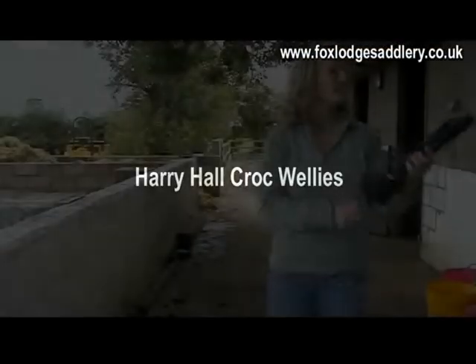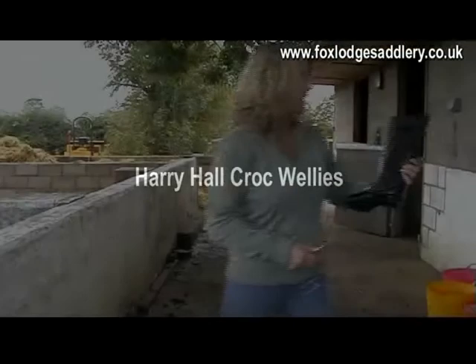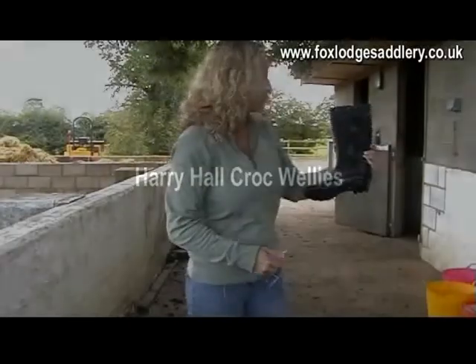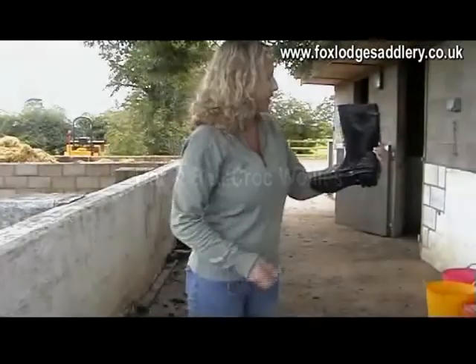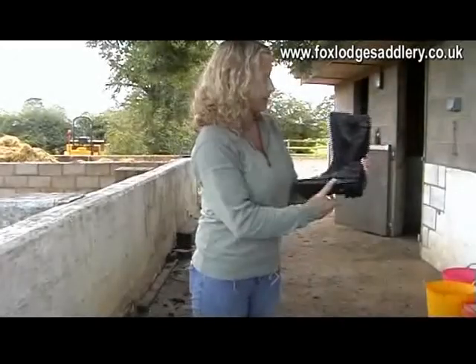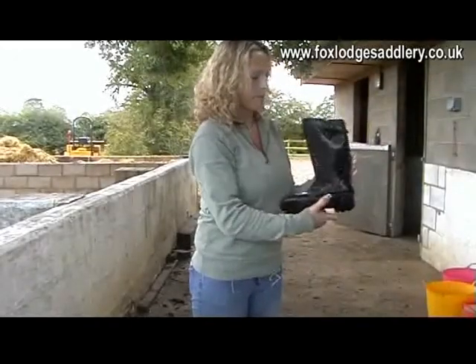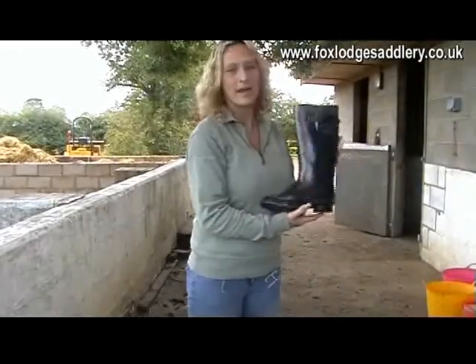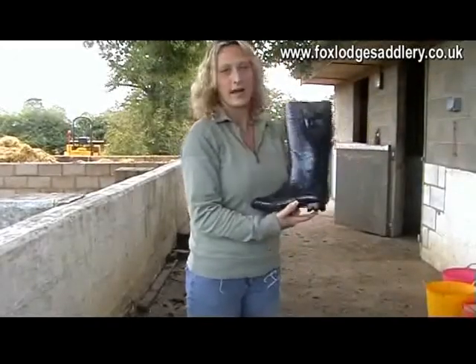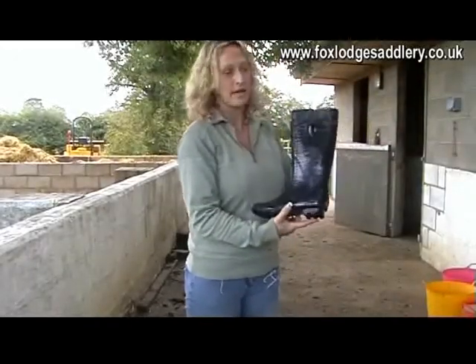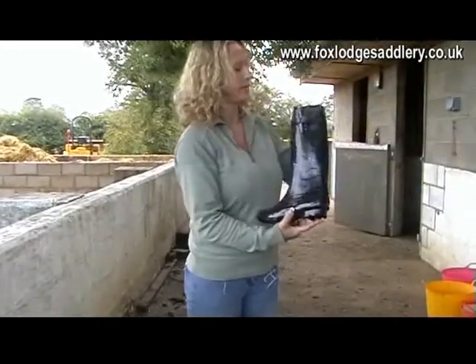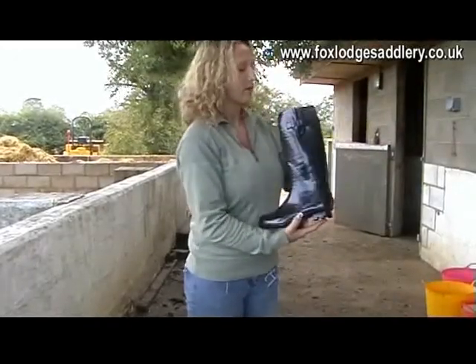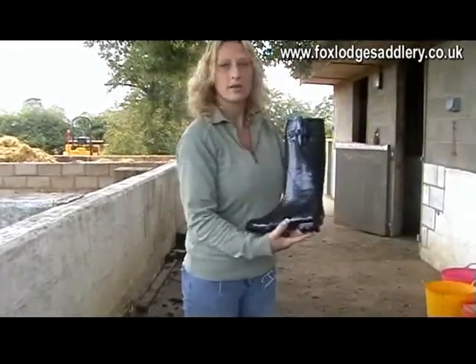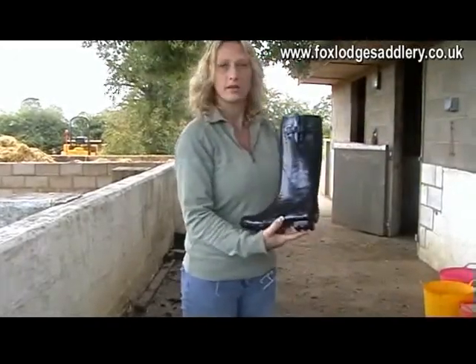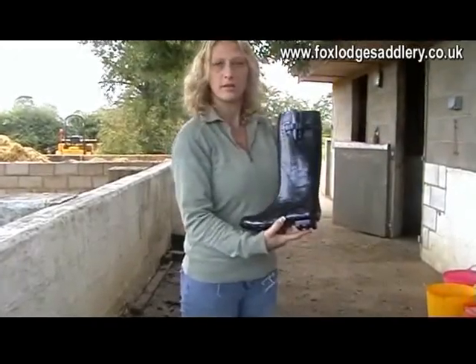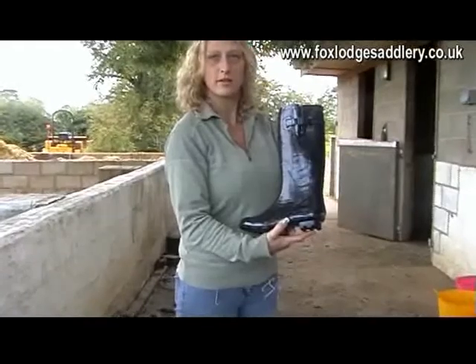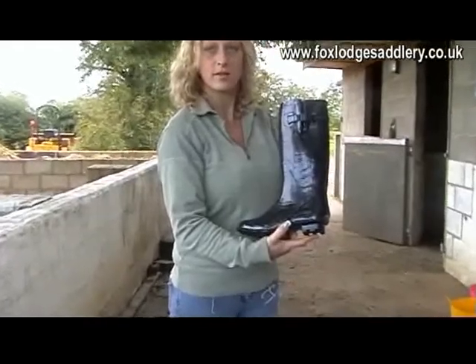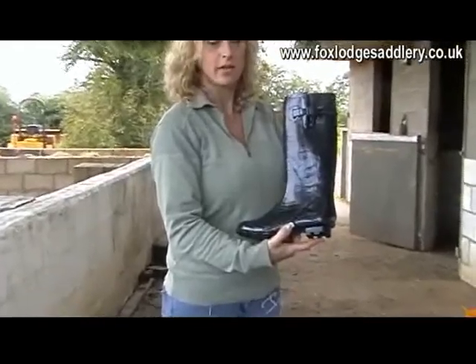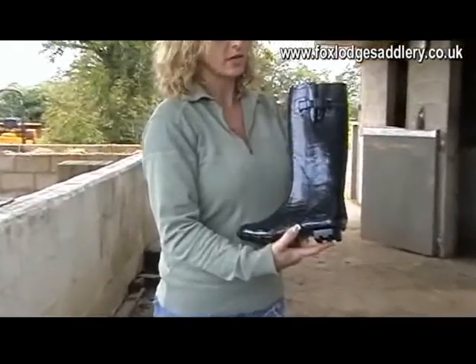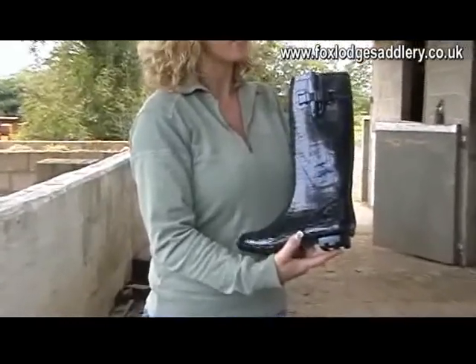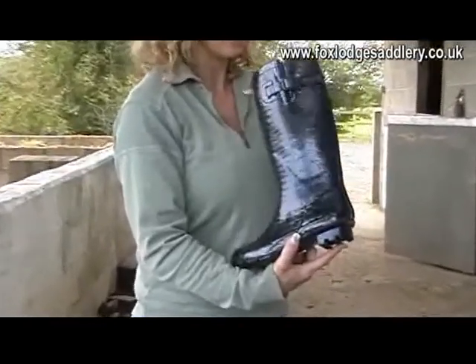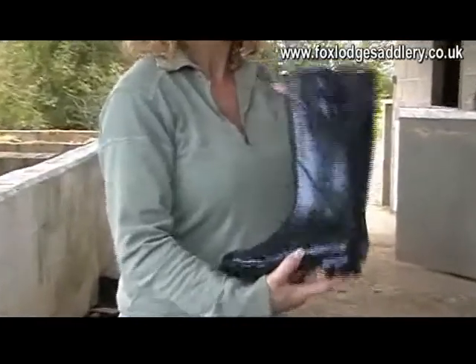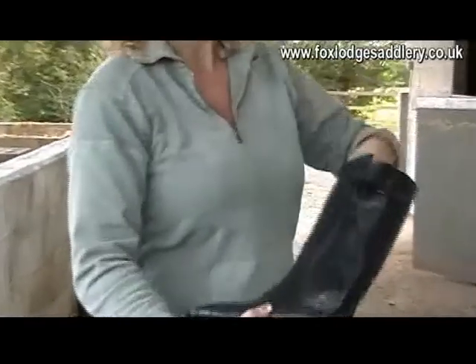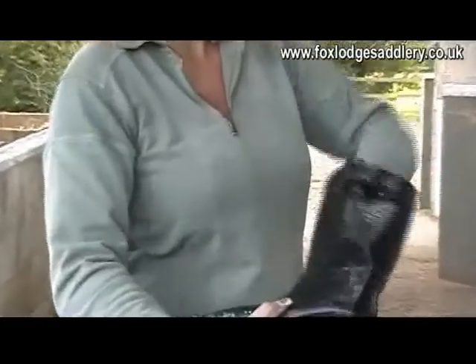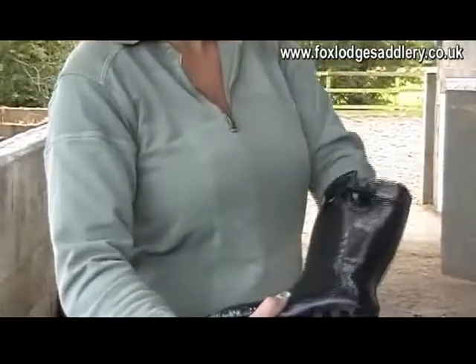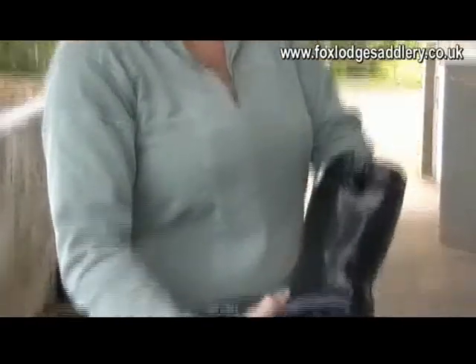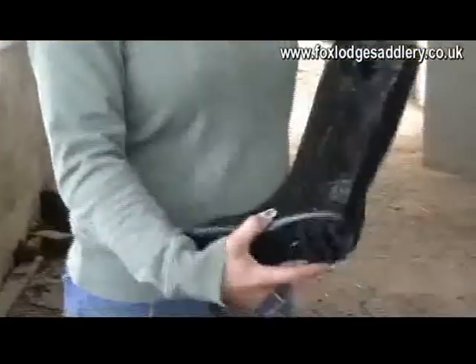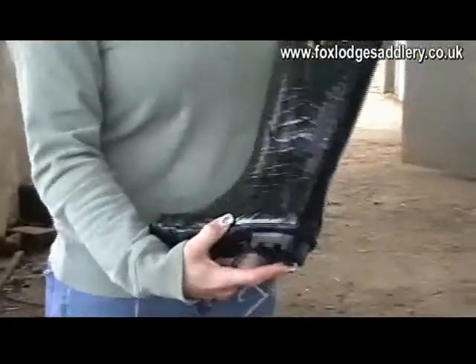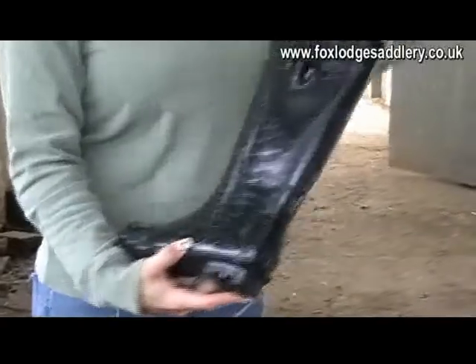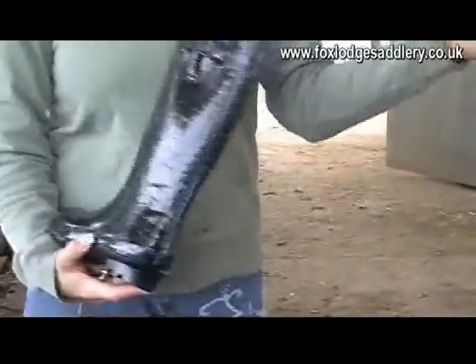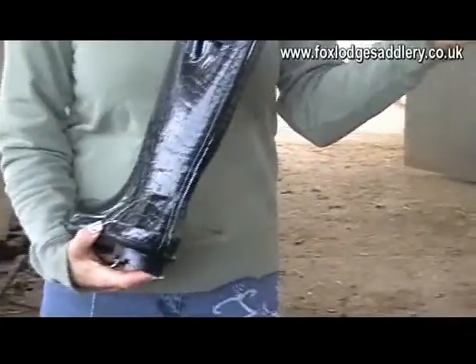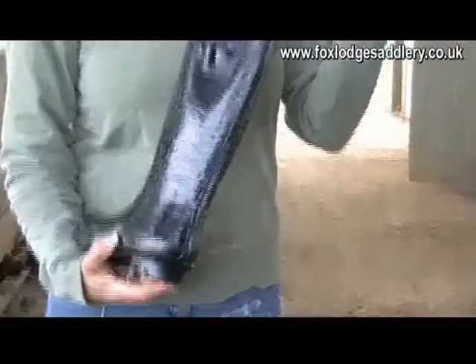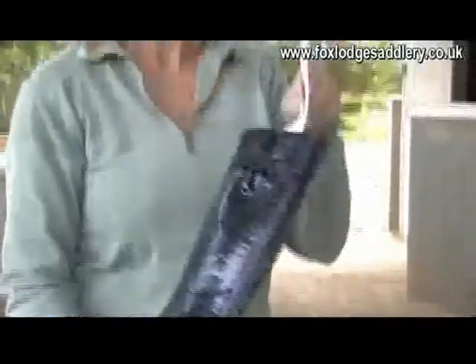These are the Harry Hall Croc Wellies. They come in both black and pink — I'll zoom in on them. They're going to keep your feet lovely and dry in the winter. You also have a removable insole. See you next time, bye!